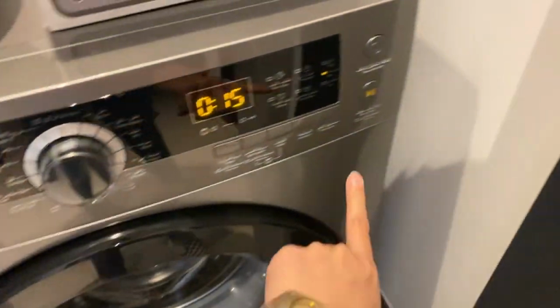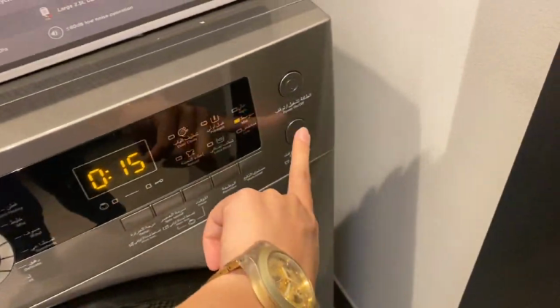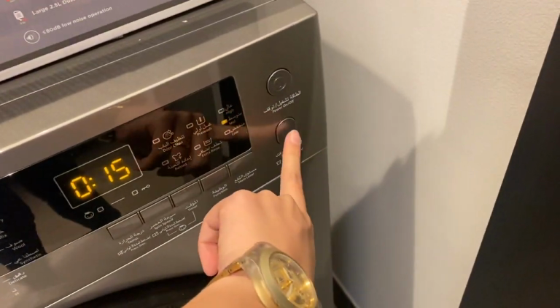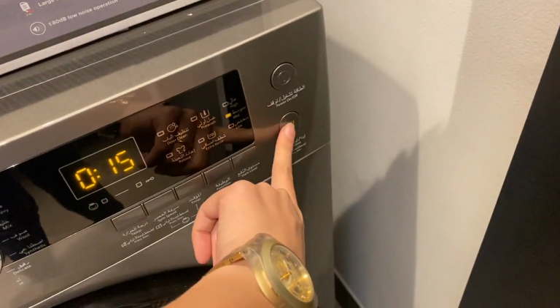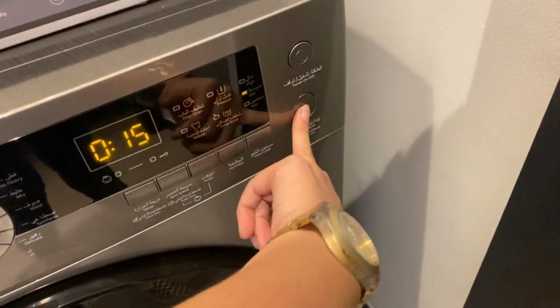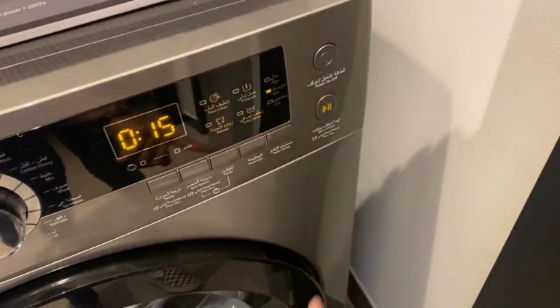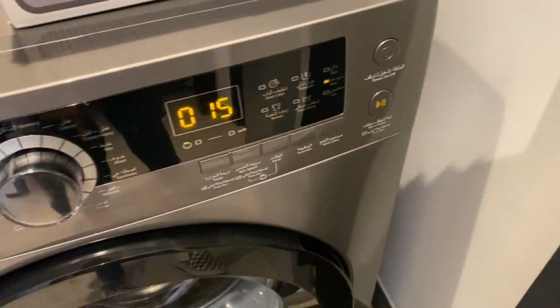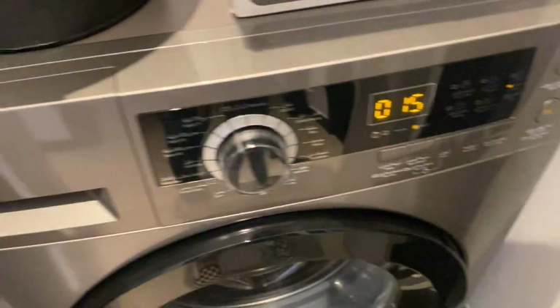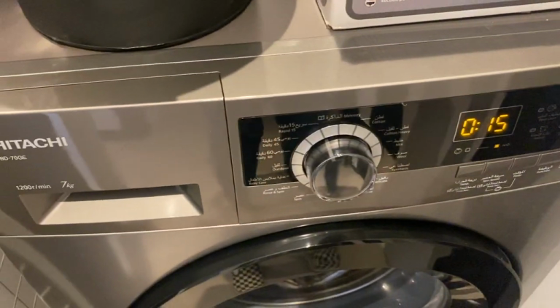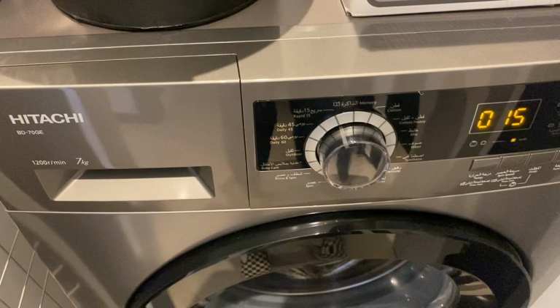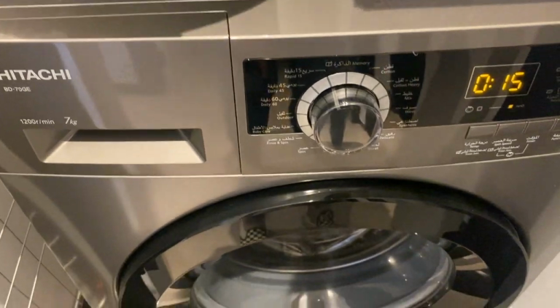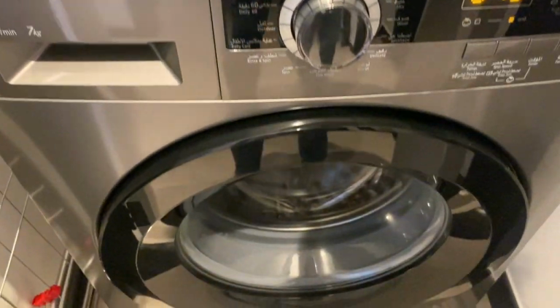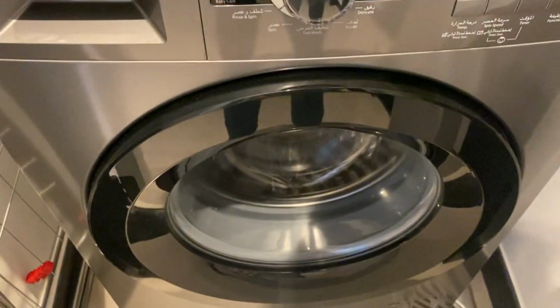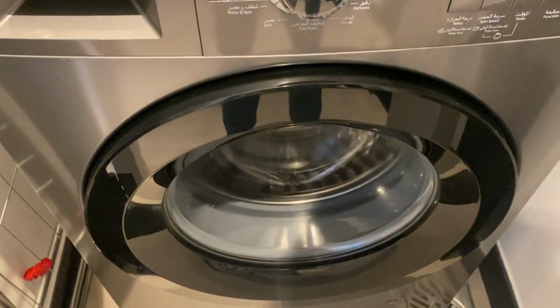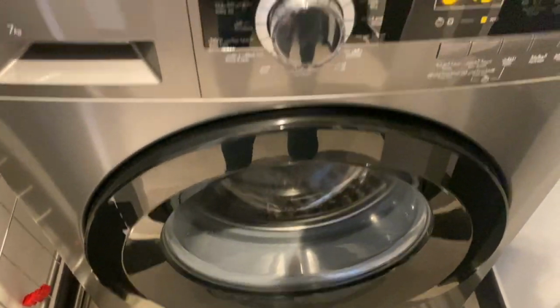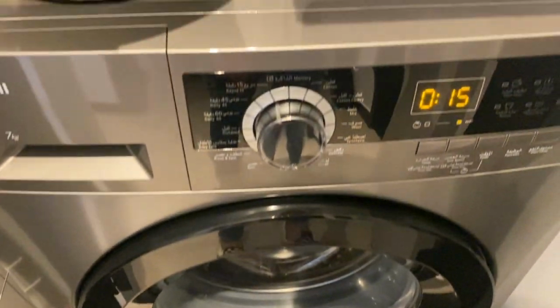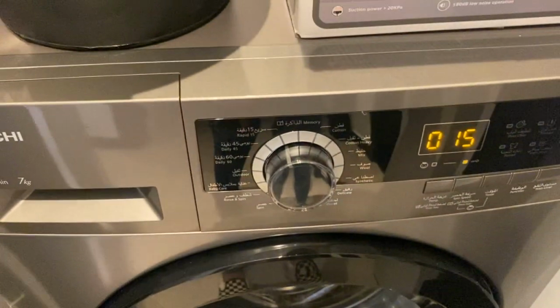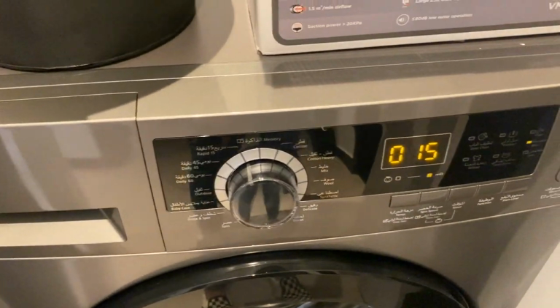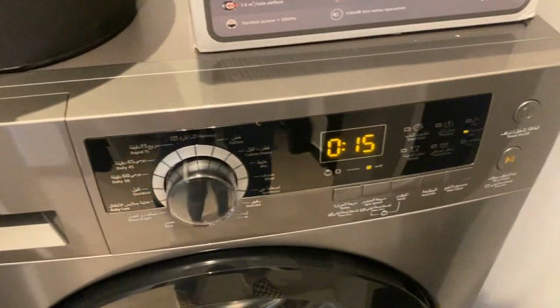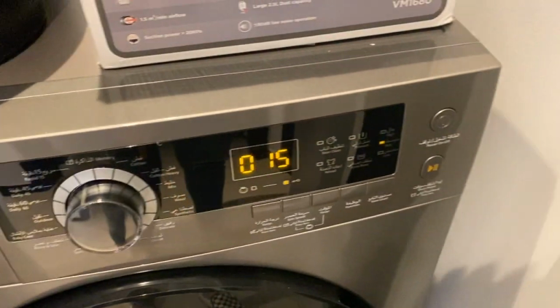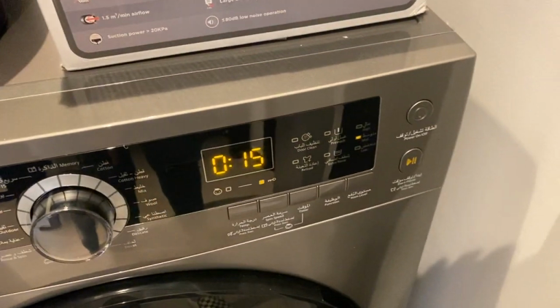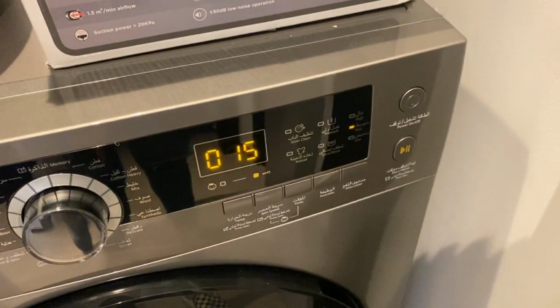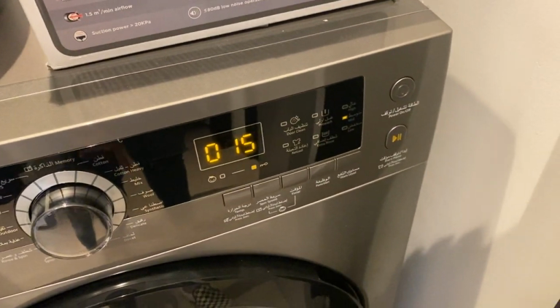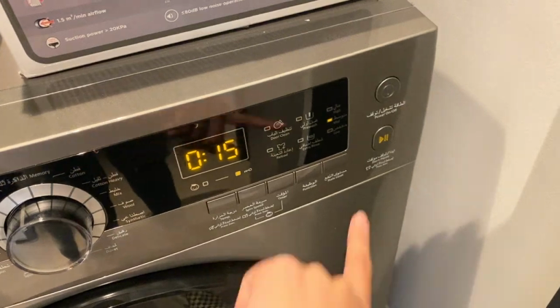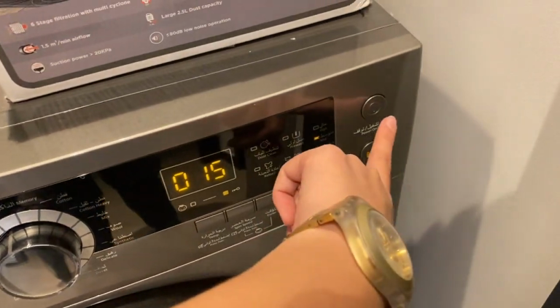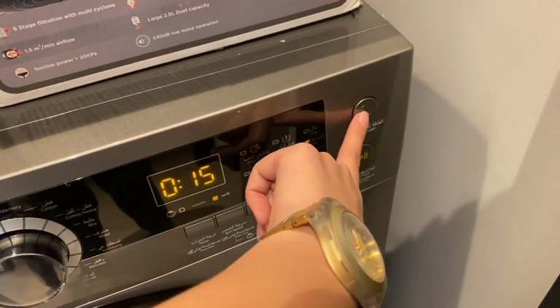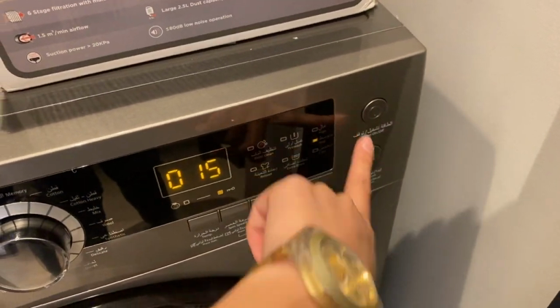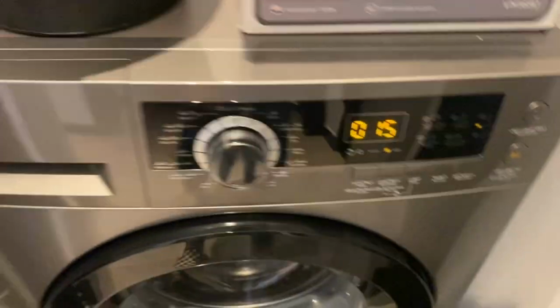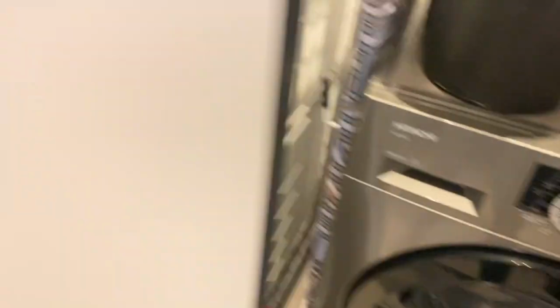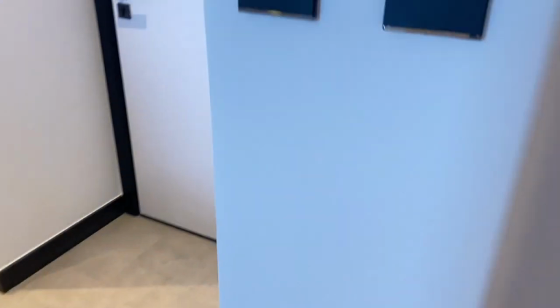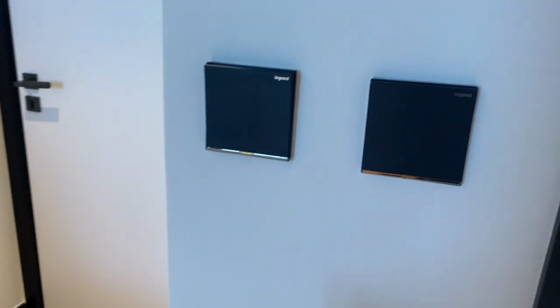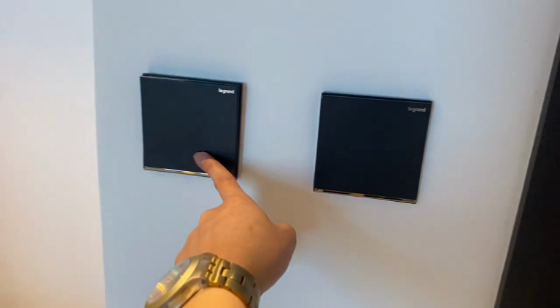Press the play button to start. The washing machine will lock once the timer stops. You can press the power button to turn off, along with the main switch.